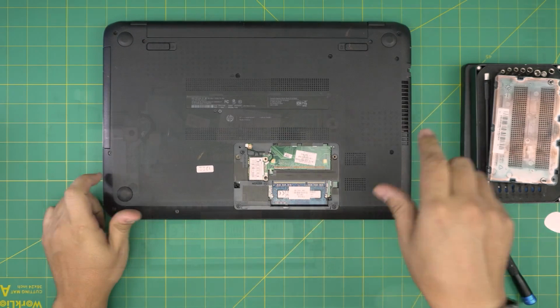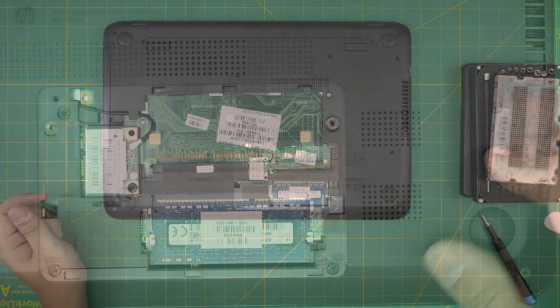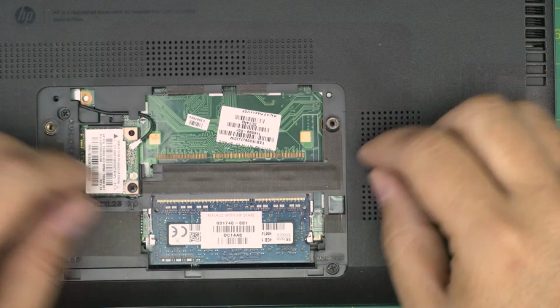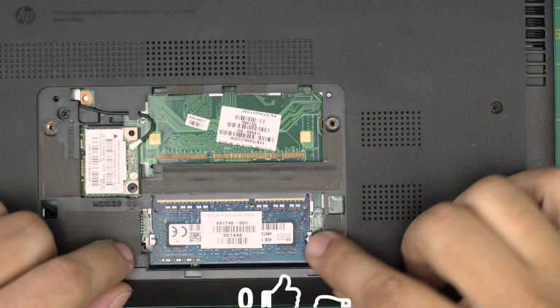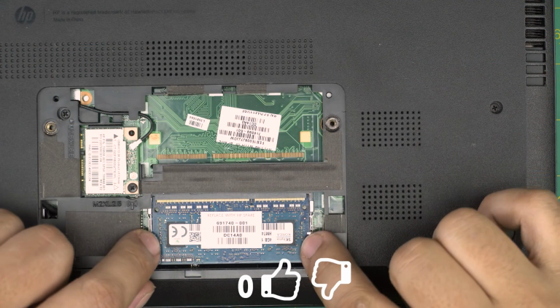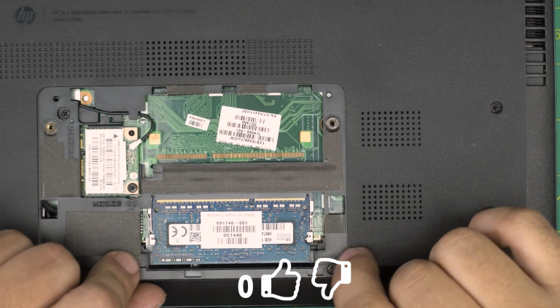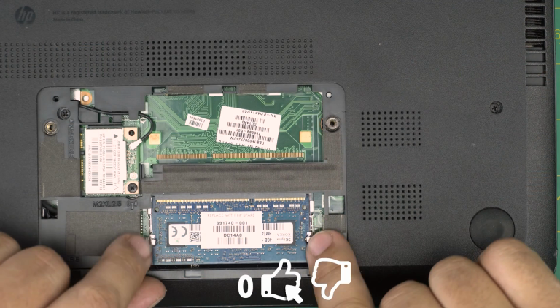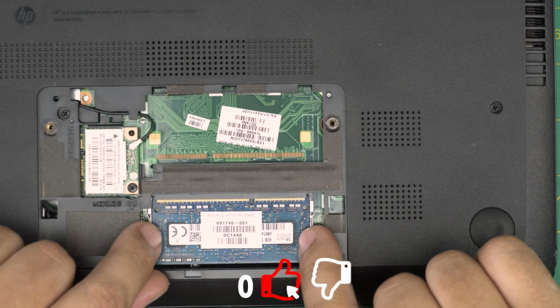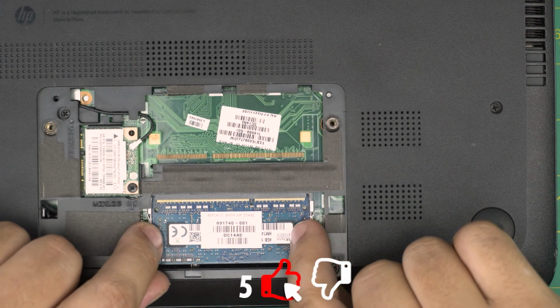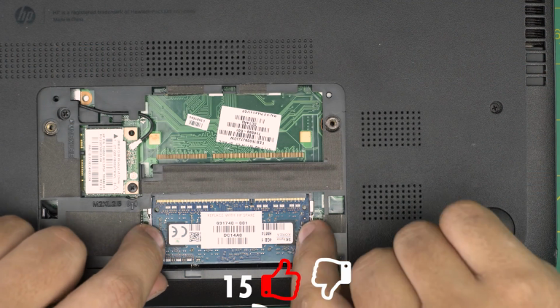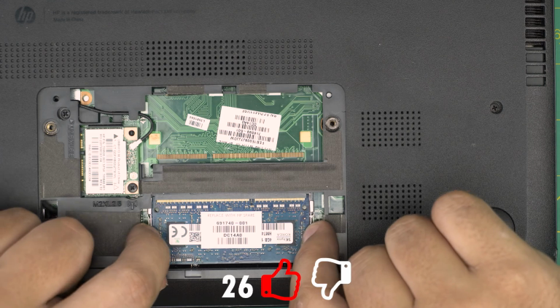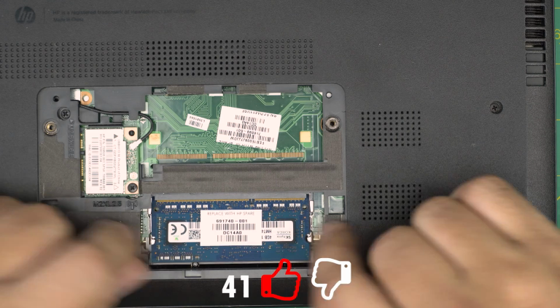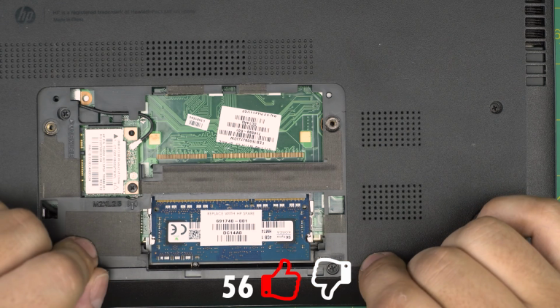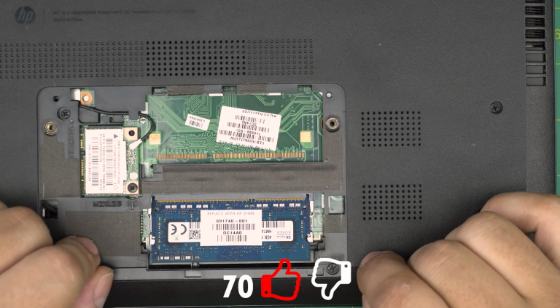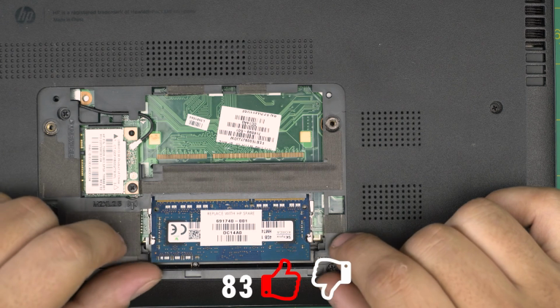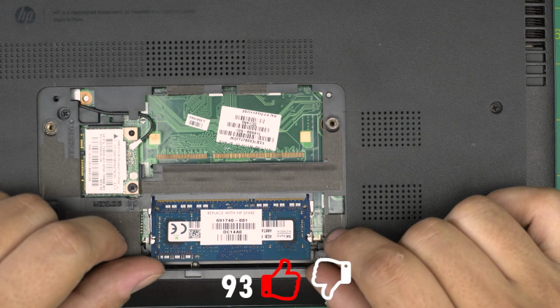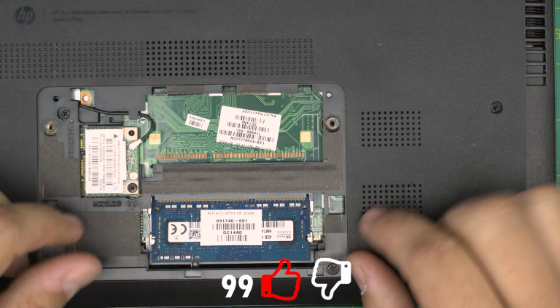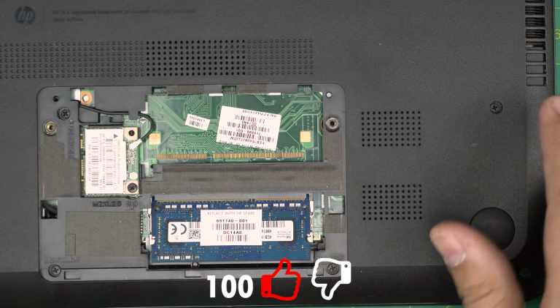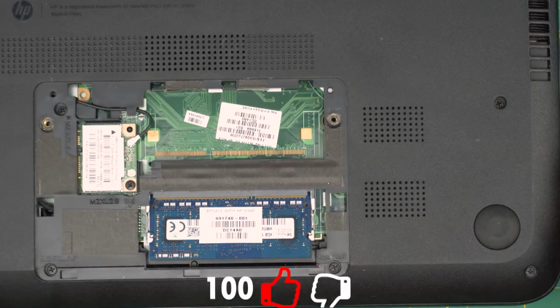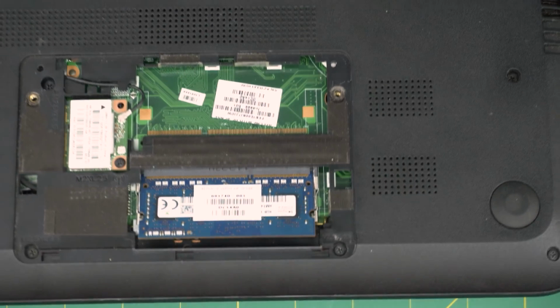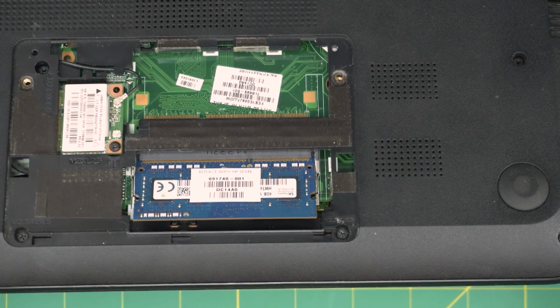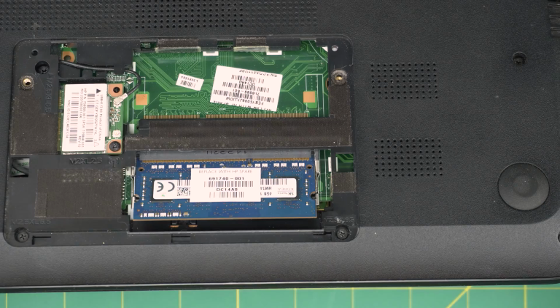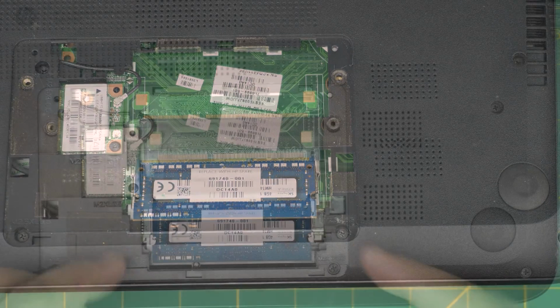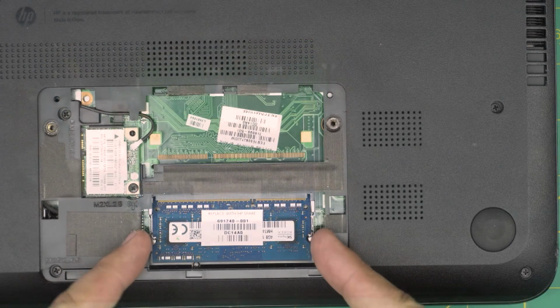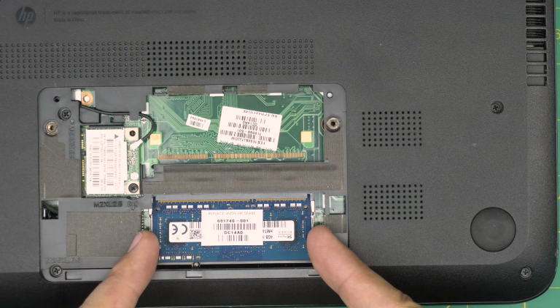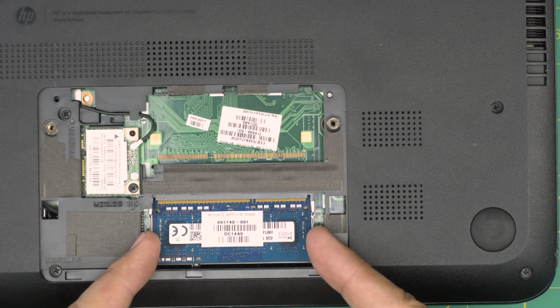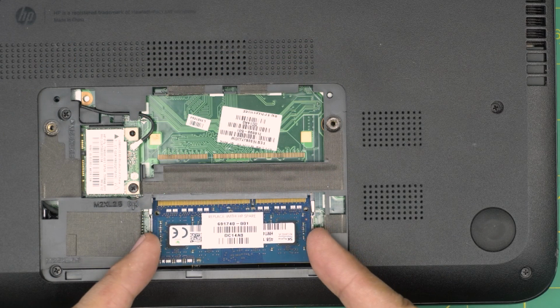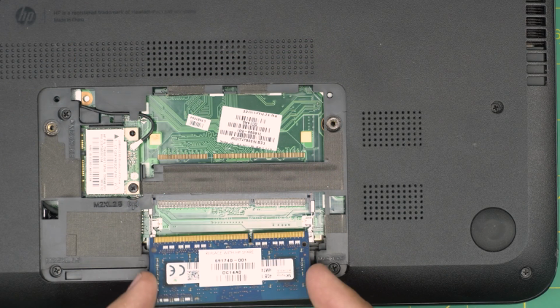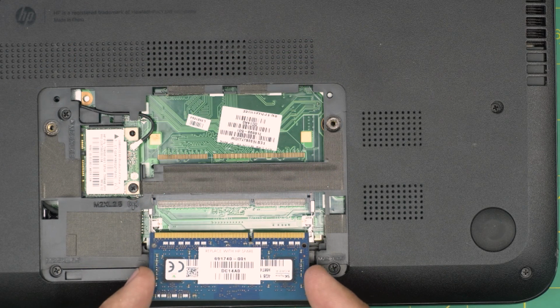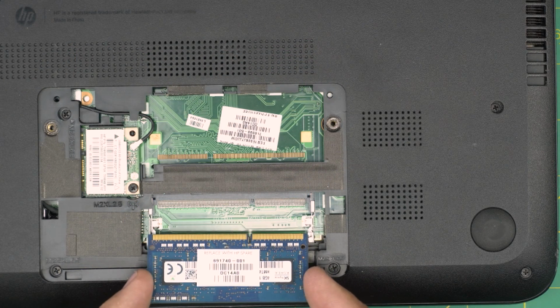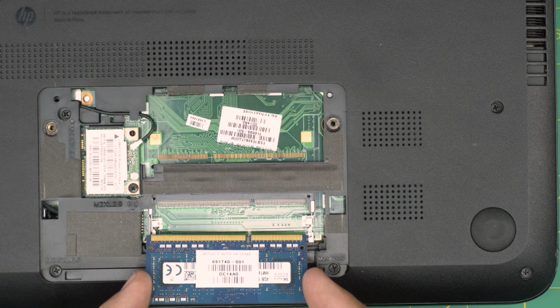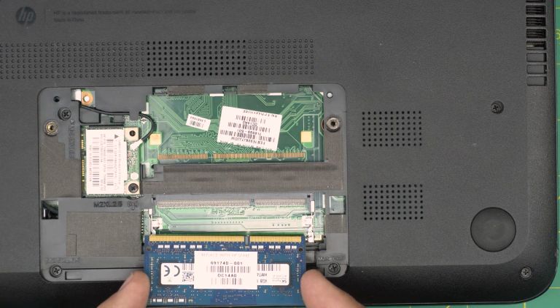To remove the RAM it's really simple. All you need to do is pull the two retaining triggers away from each other, and the RAM will pop up at a 45-degree angle. Then slide it backward at that same 45-degree angle to remove it.